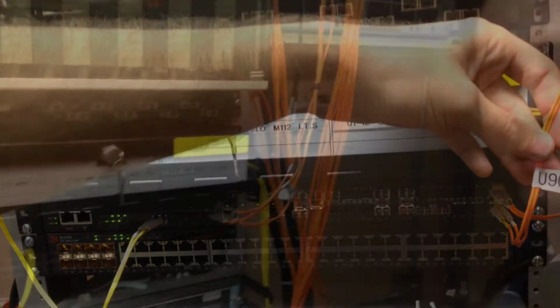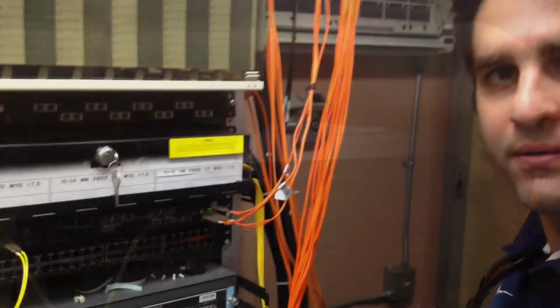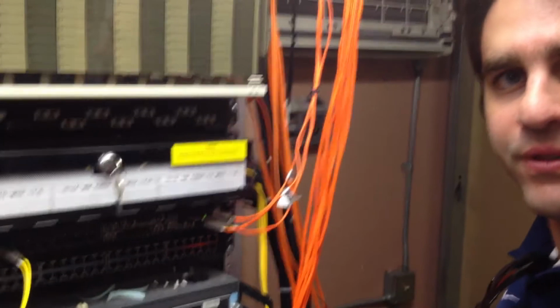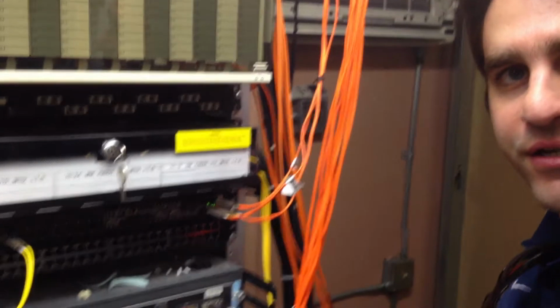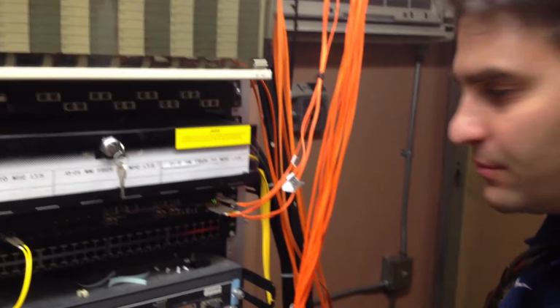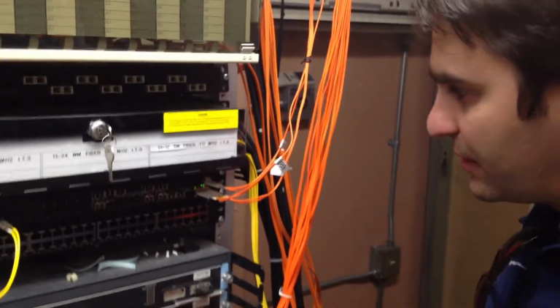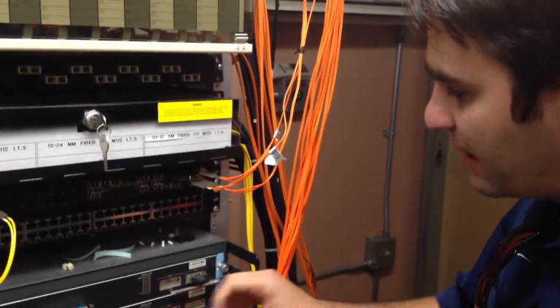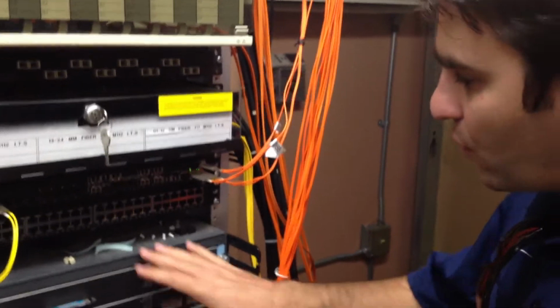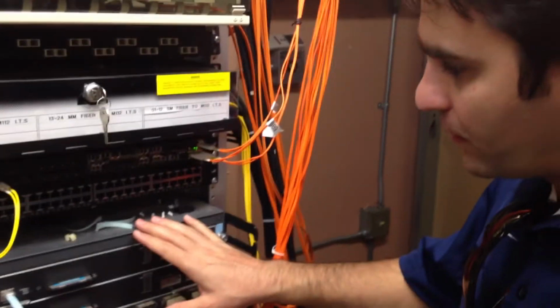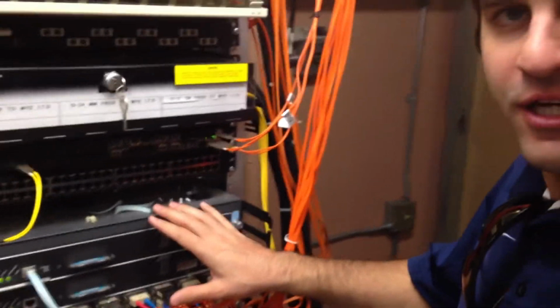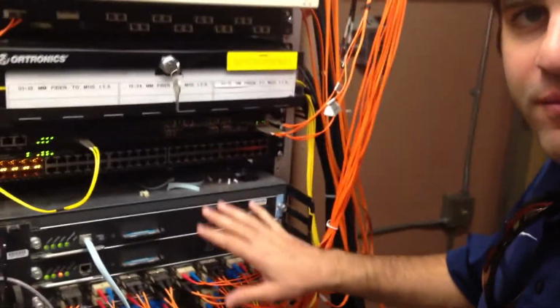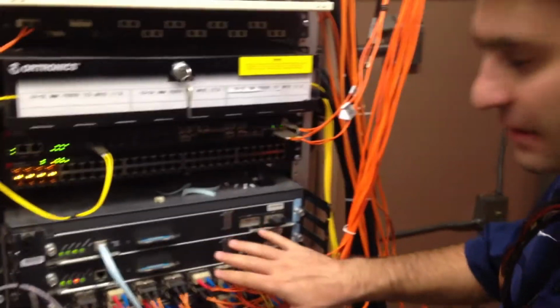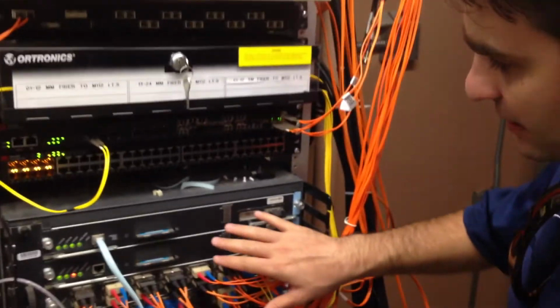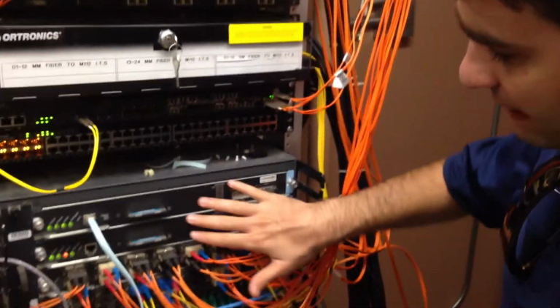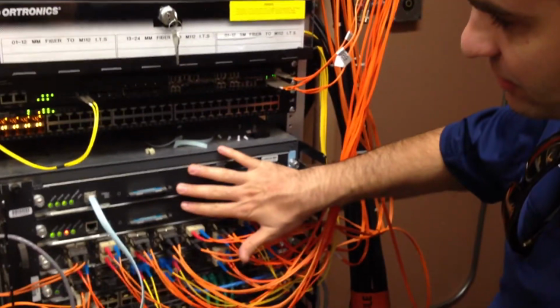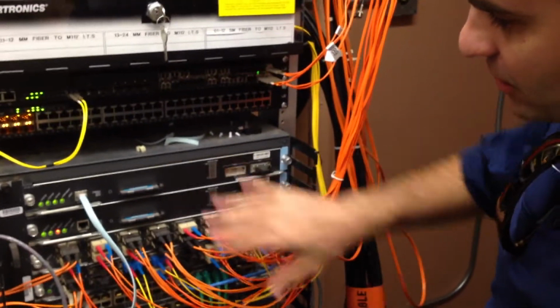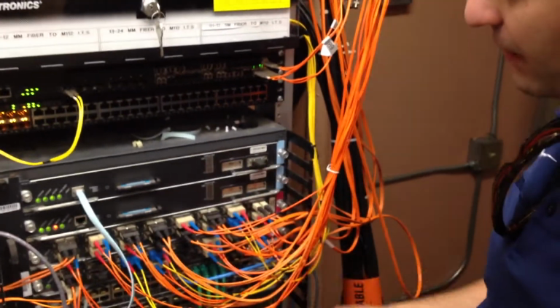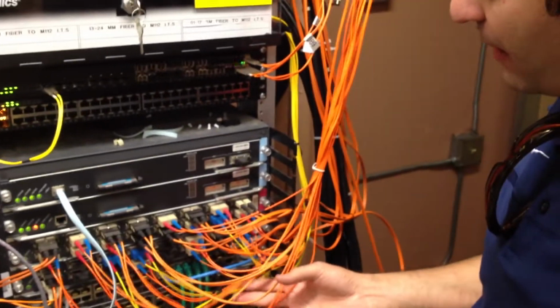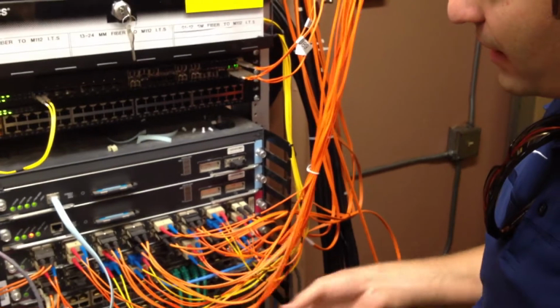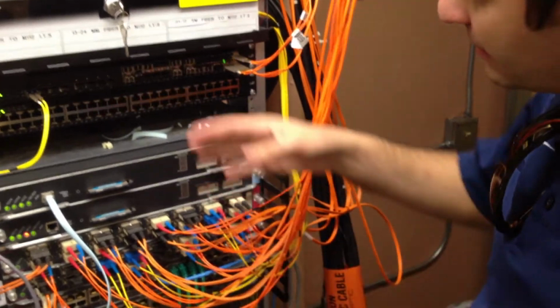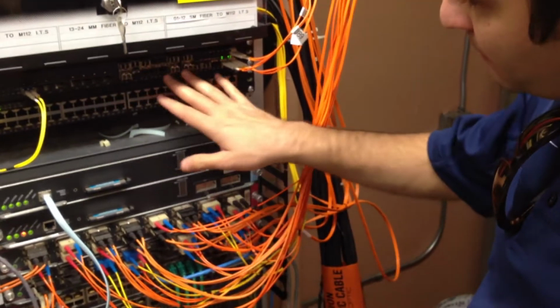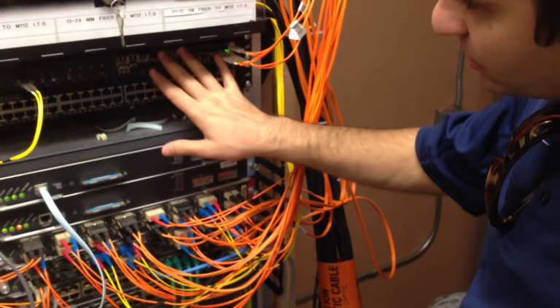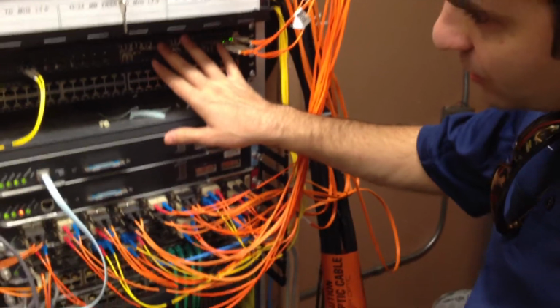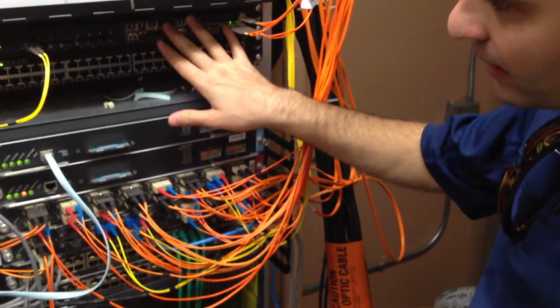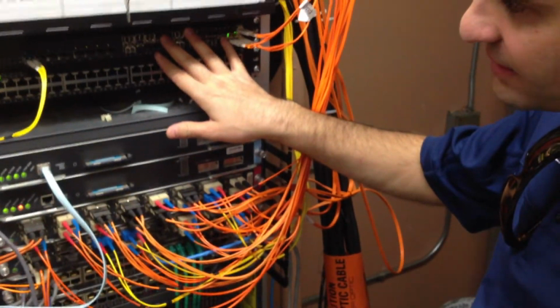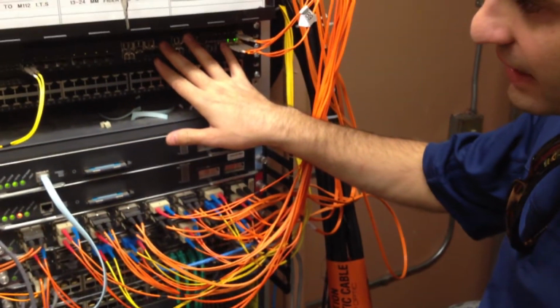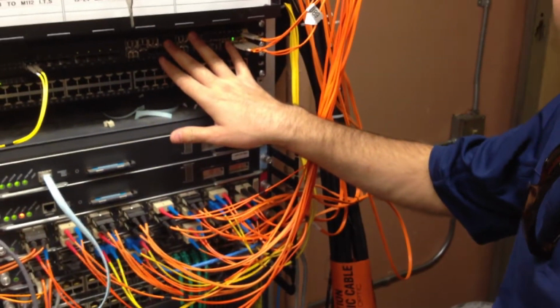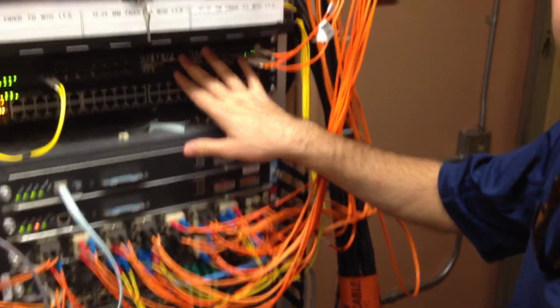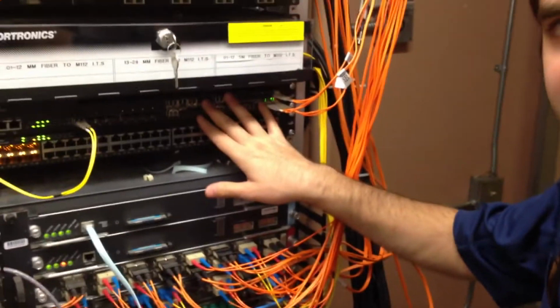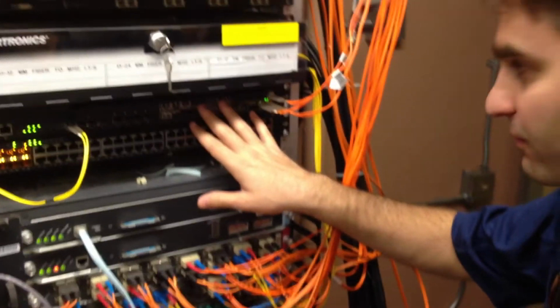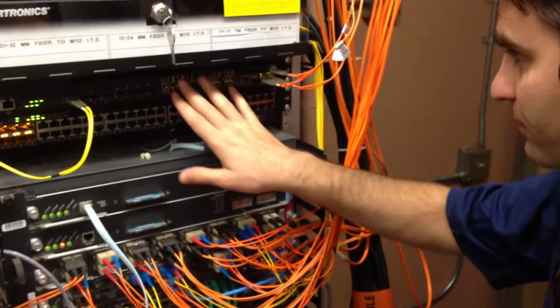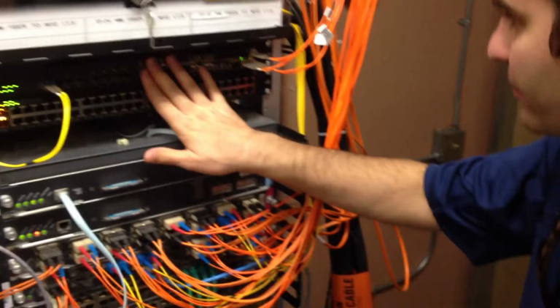All right, we're here. We're doing the transfer over from the 6500 Cisco, fiber channeling, onto the ICX-6610-24 fiber here.